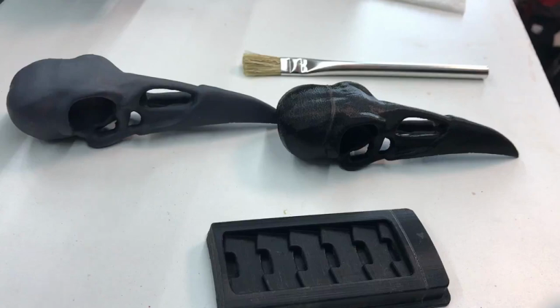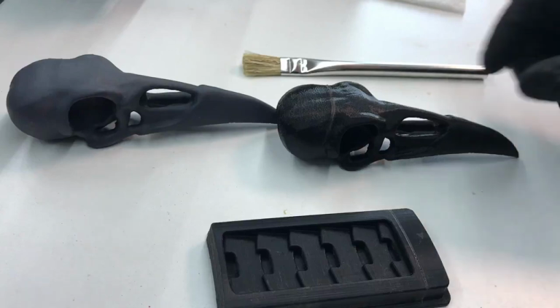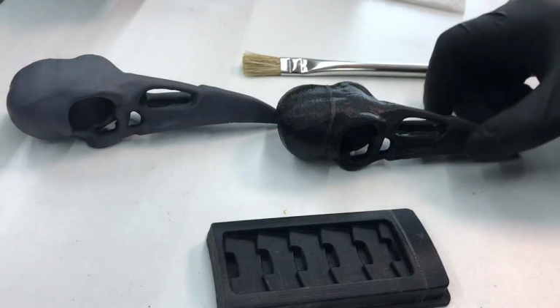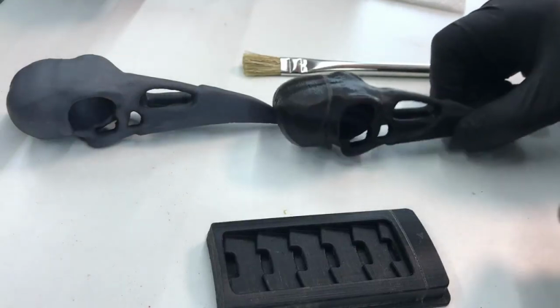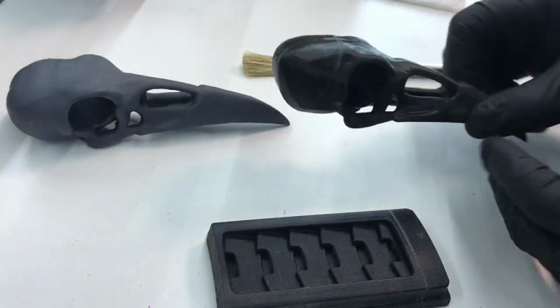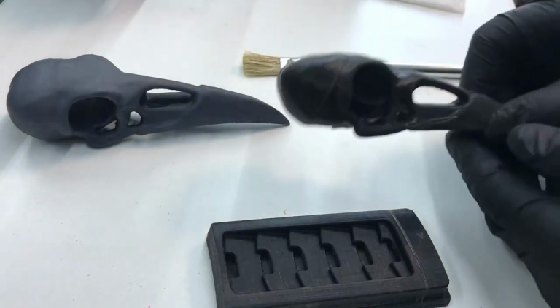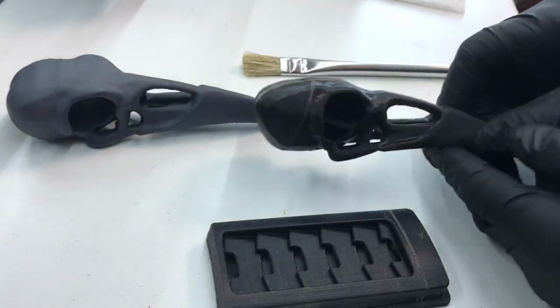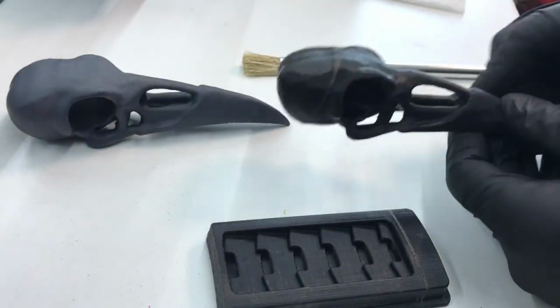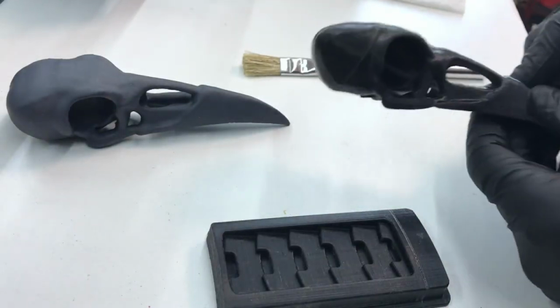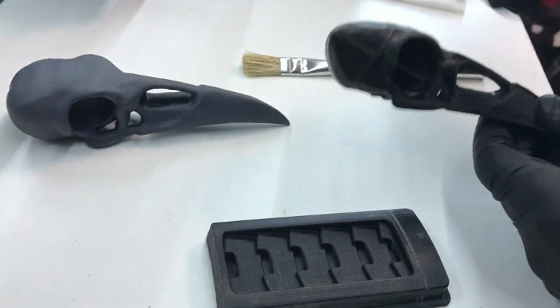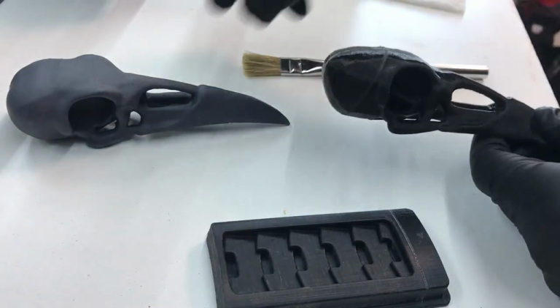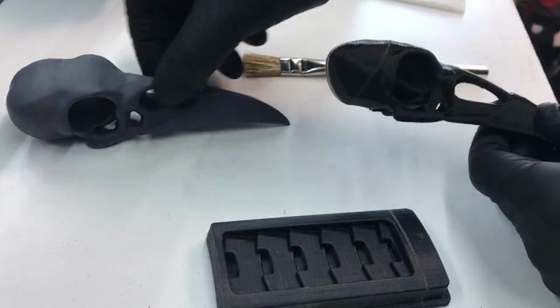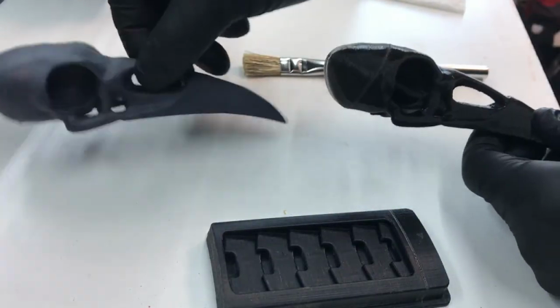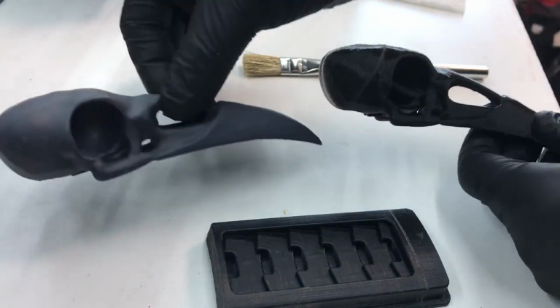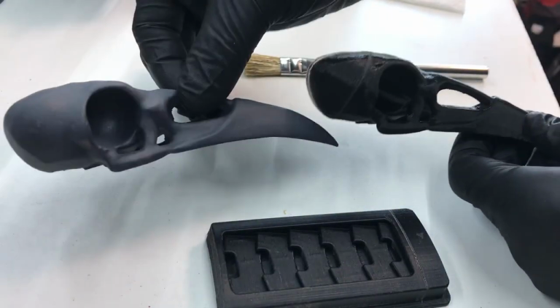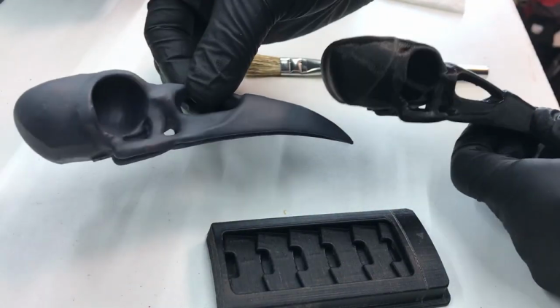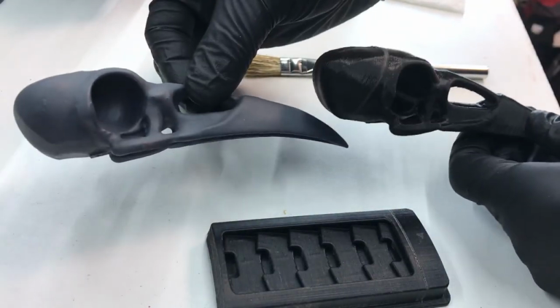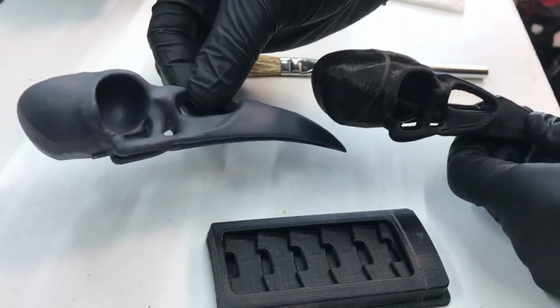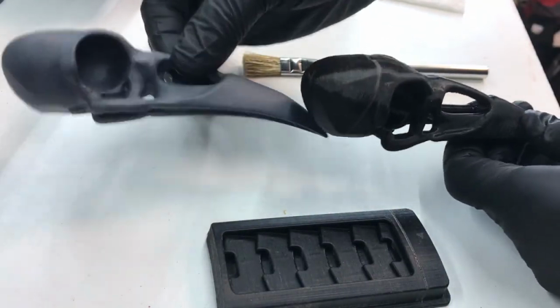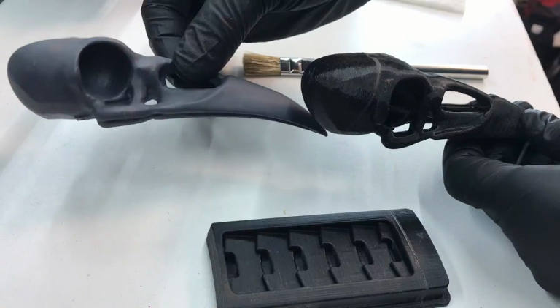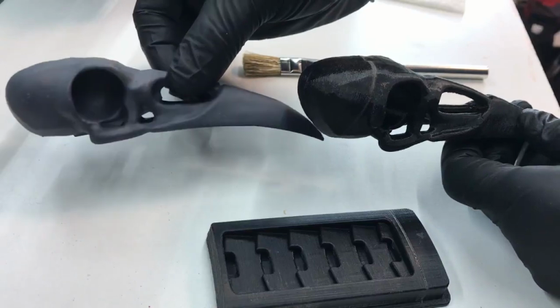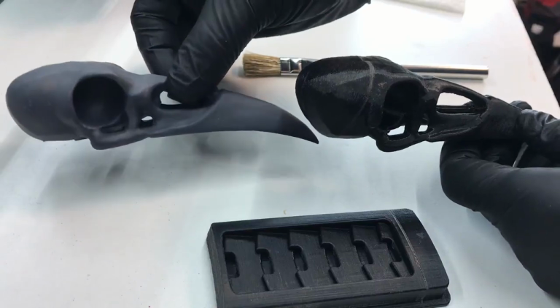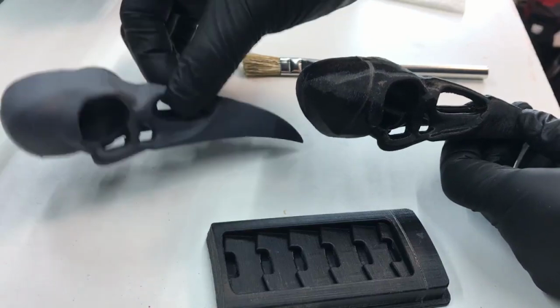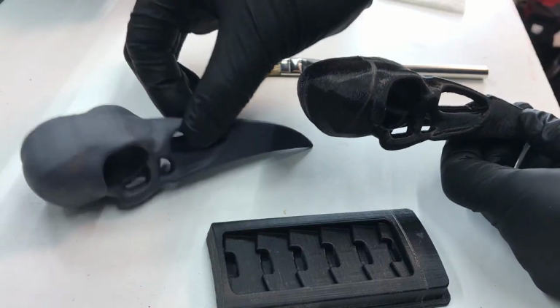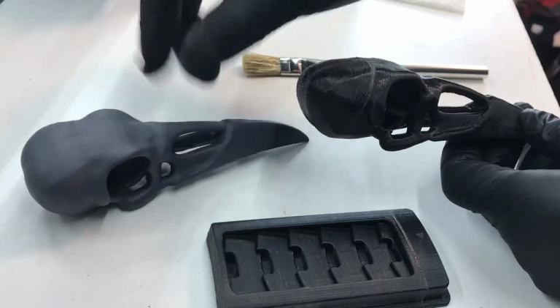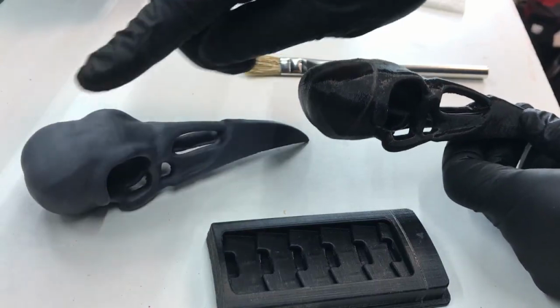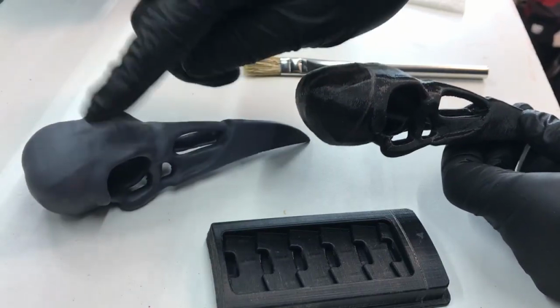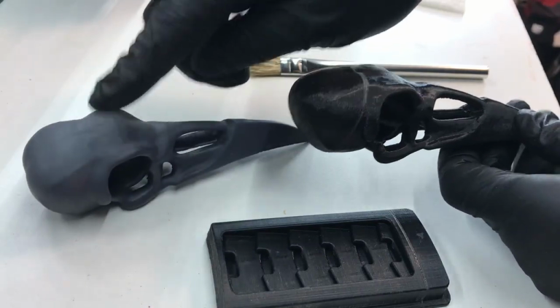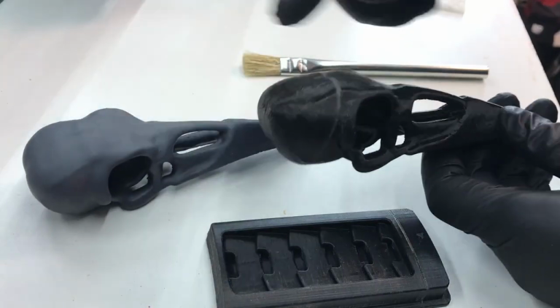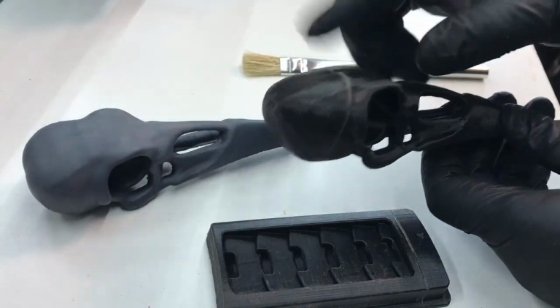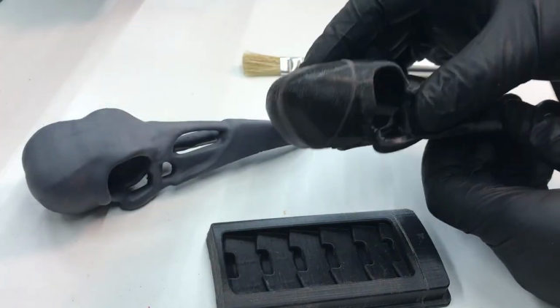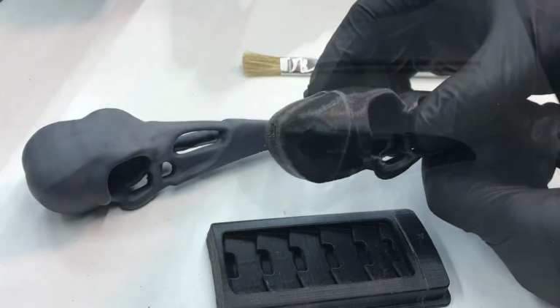Hey everybody, thanks for tuning in. I had a request to make a step-by-step video of UV resin coating FDM prints.